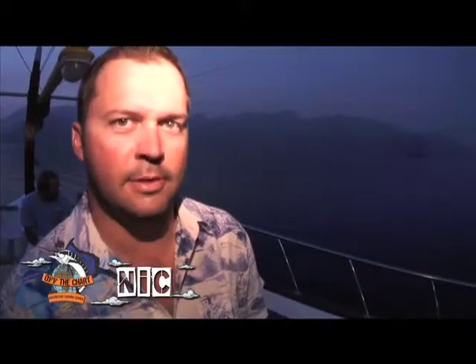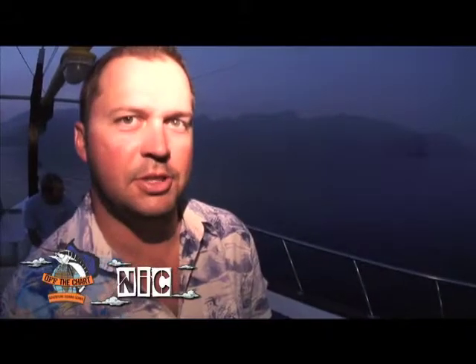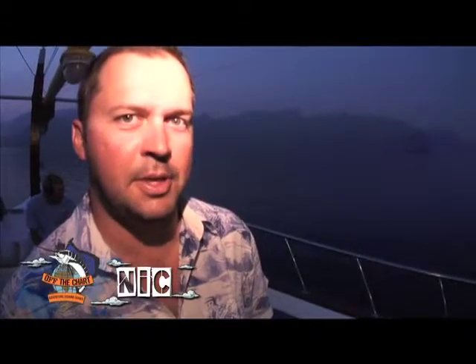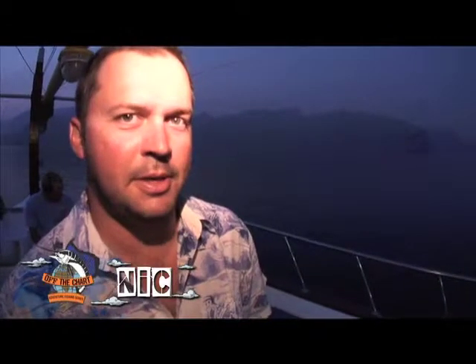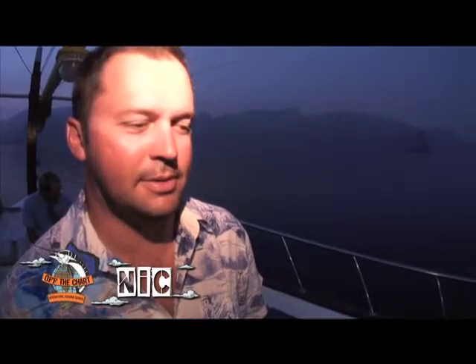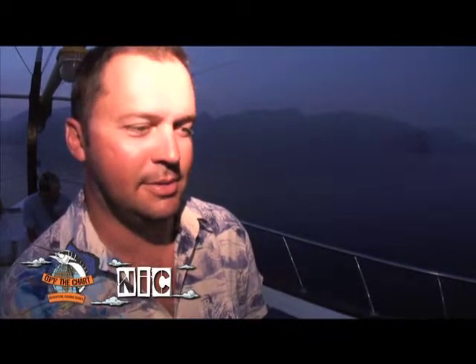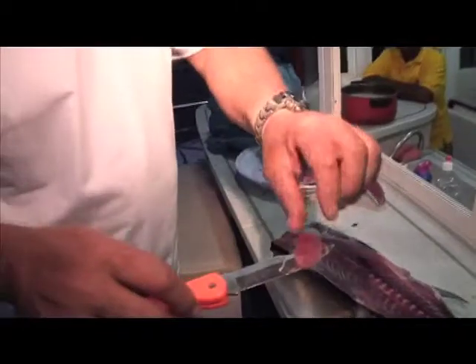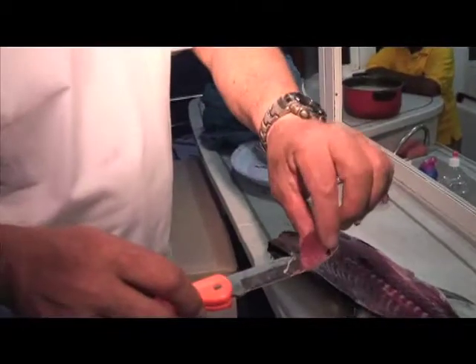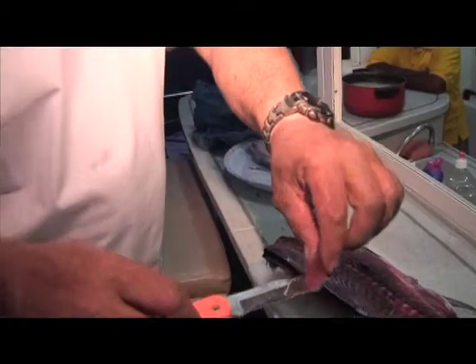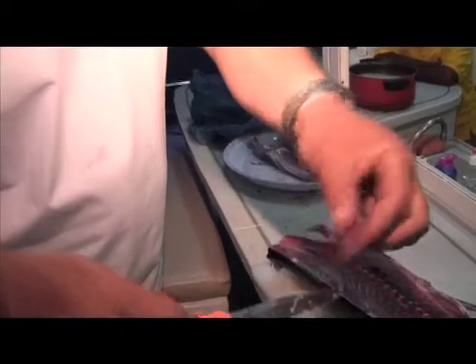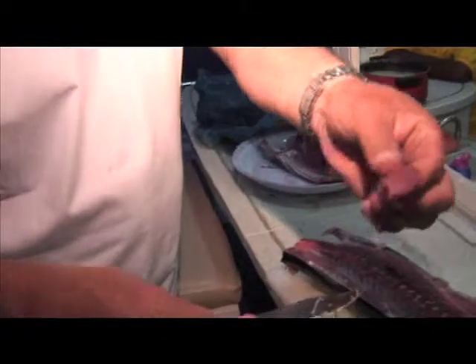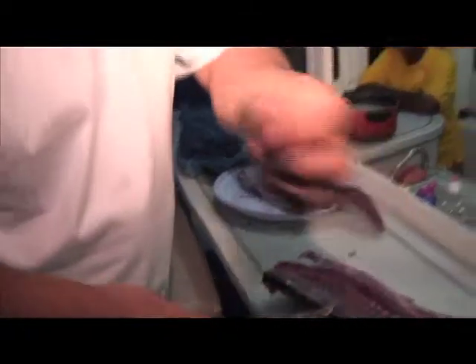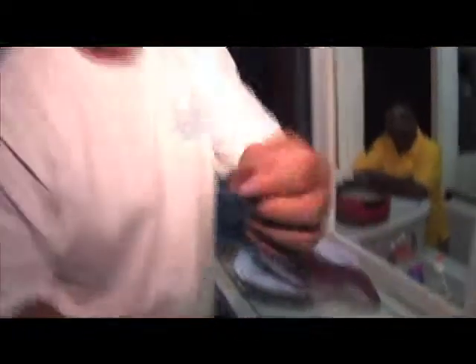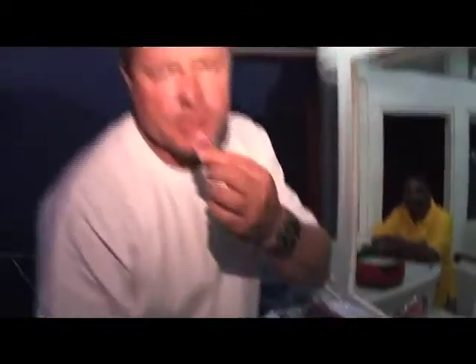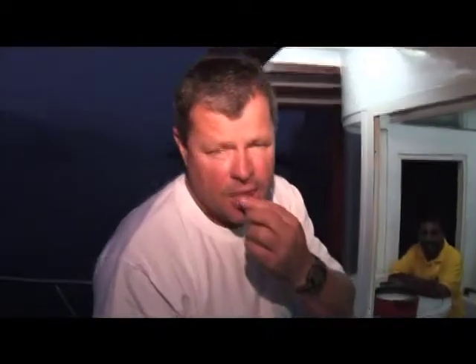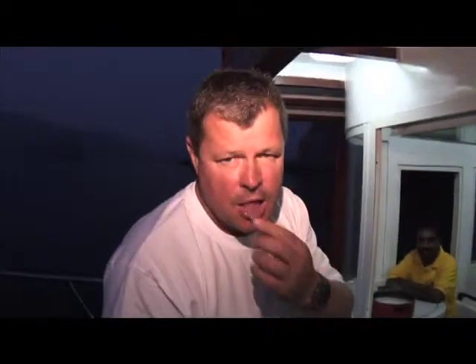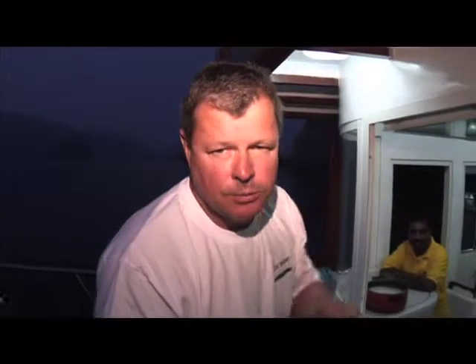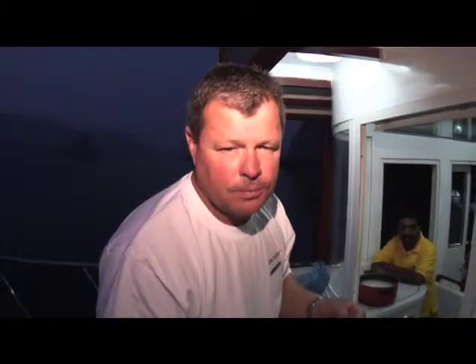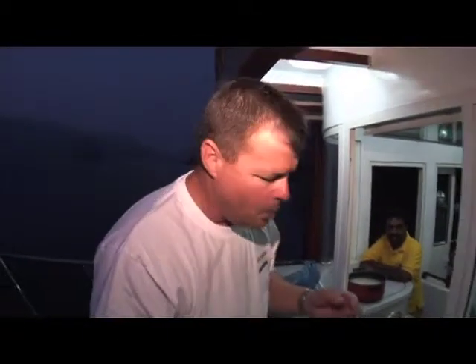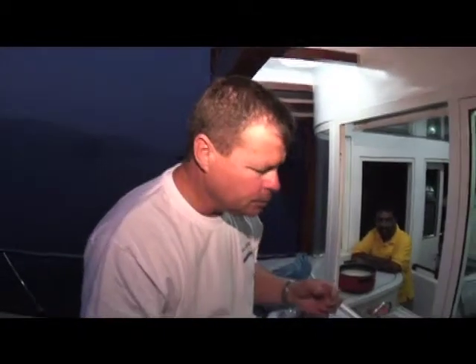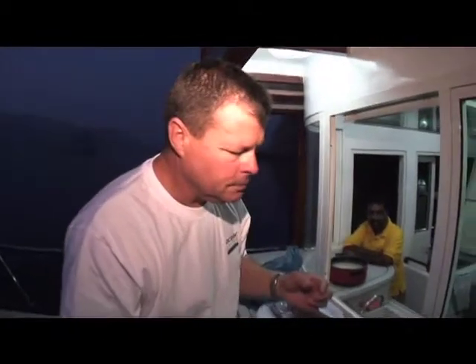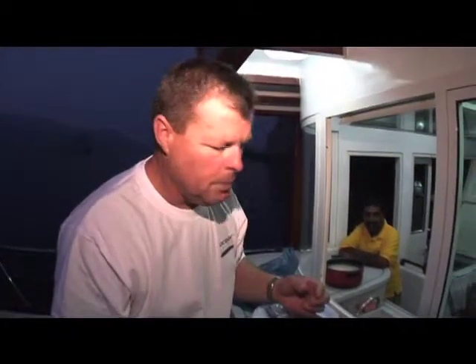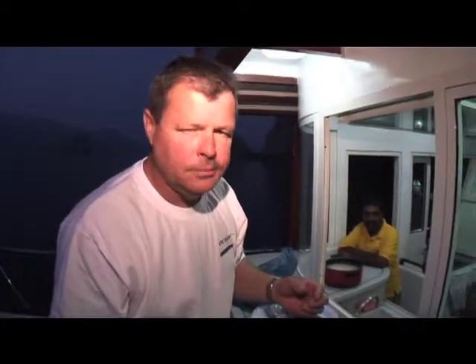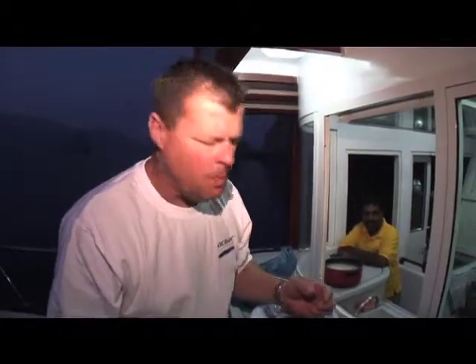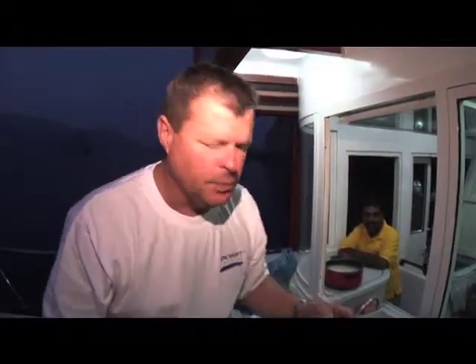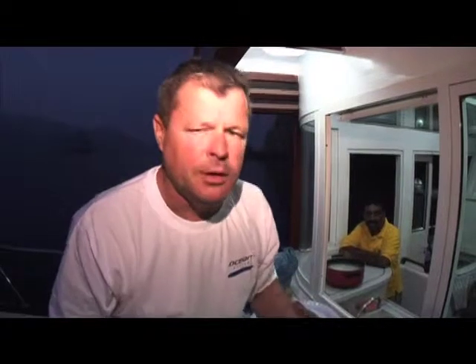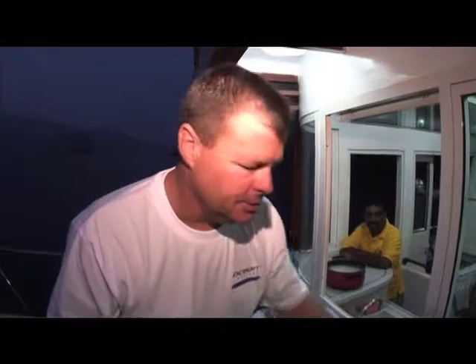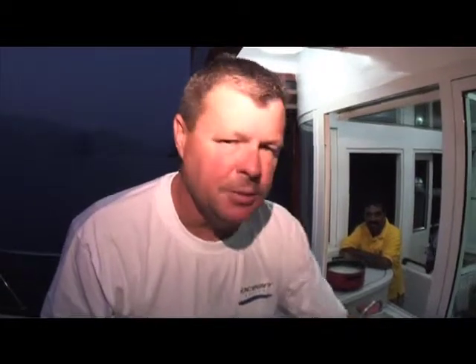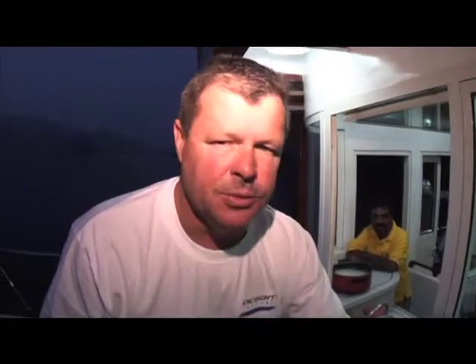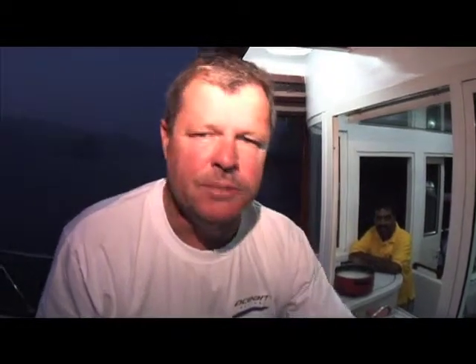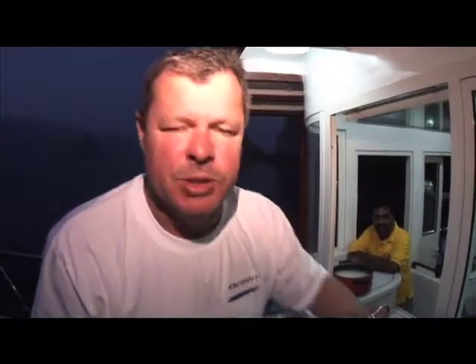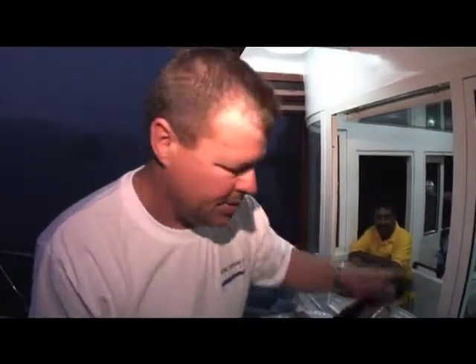Sashimi! If you really want to taste it, you can just taste a piece like this. Very nice. It's going to be even better with all the spices.